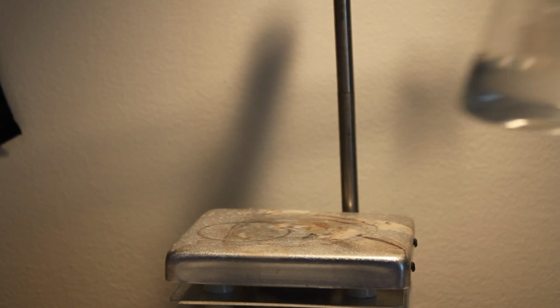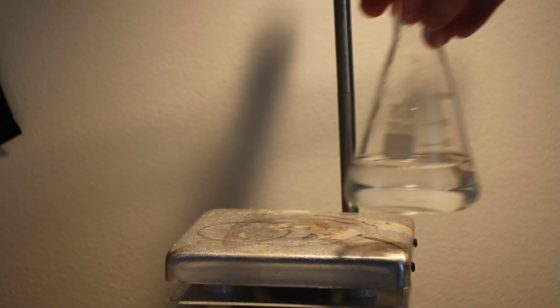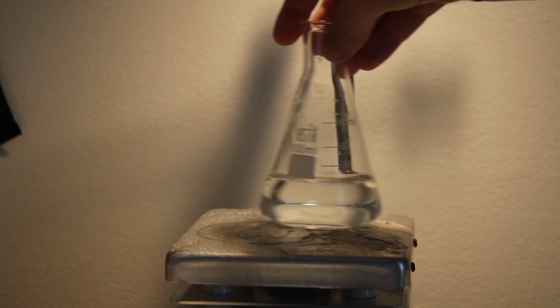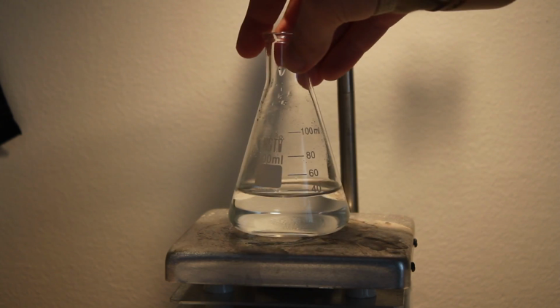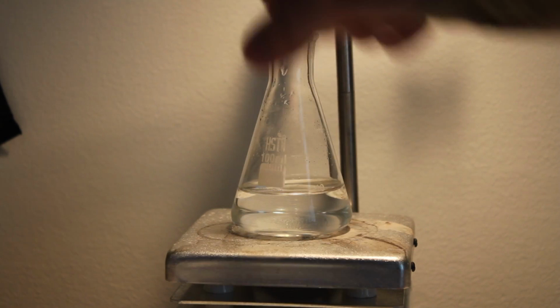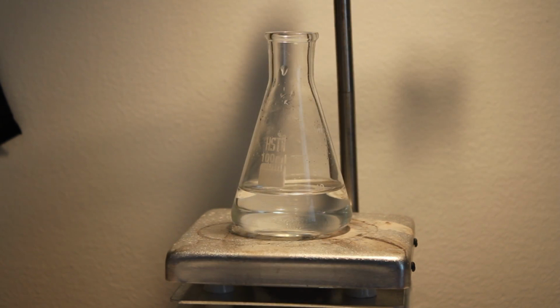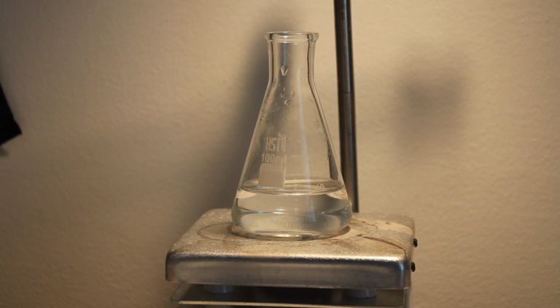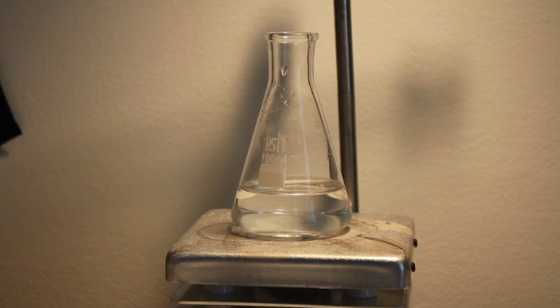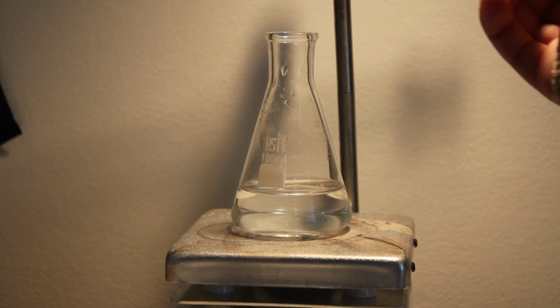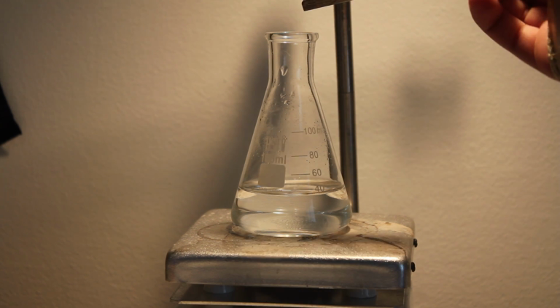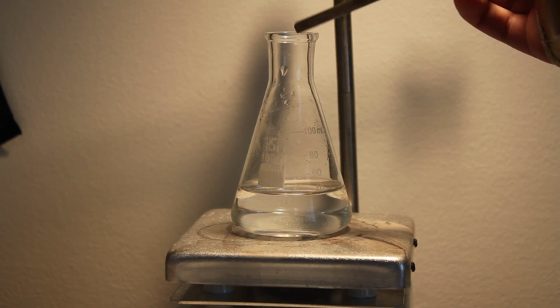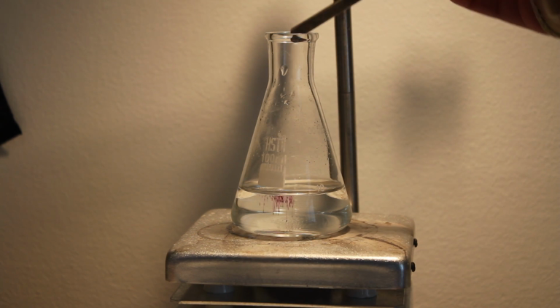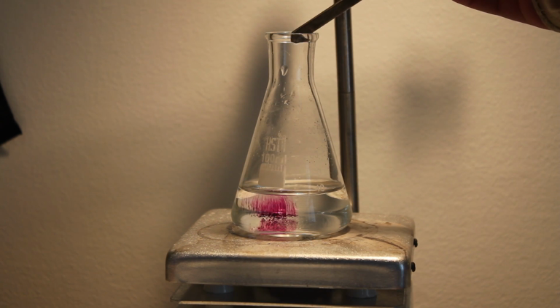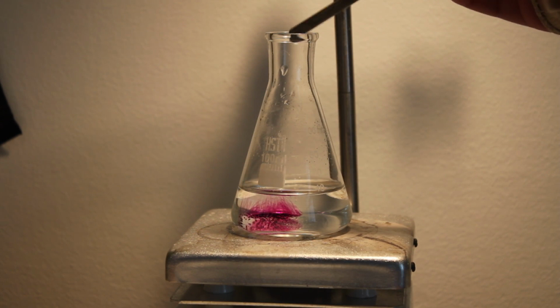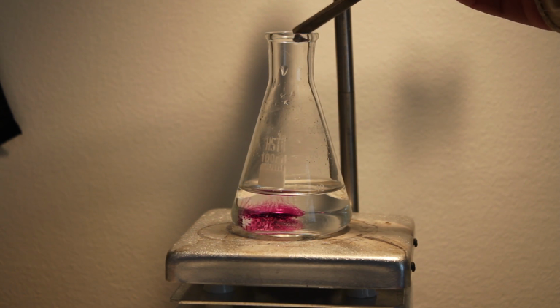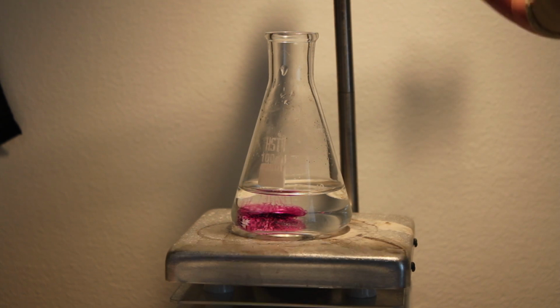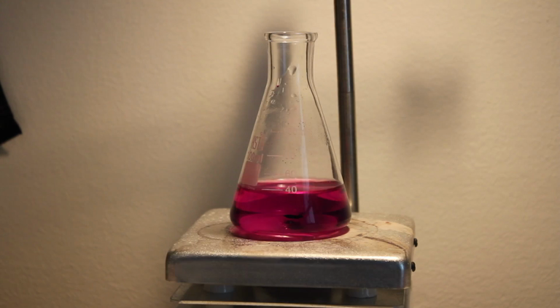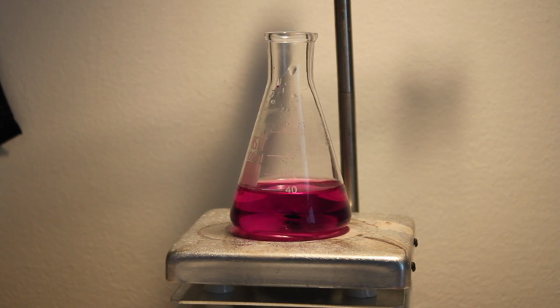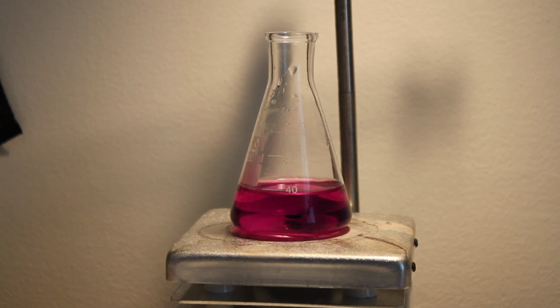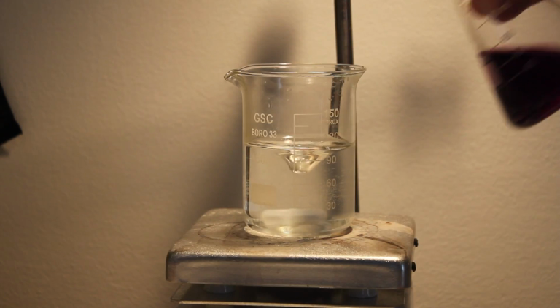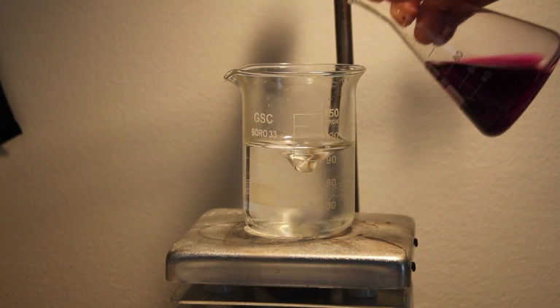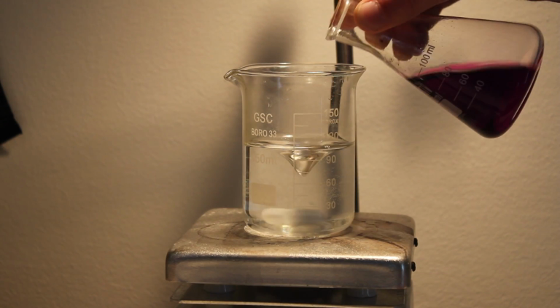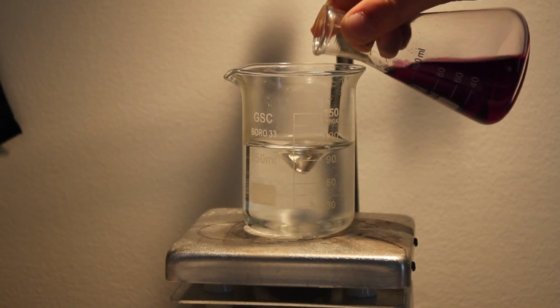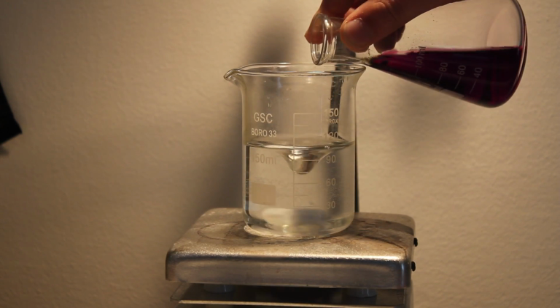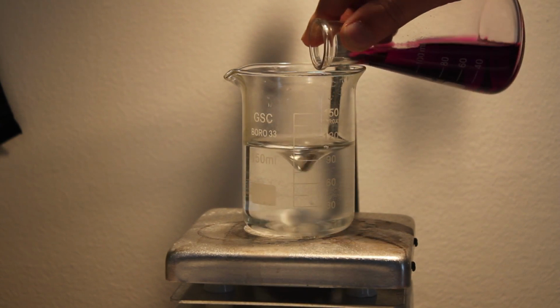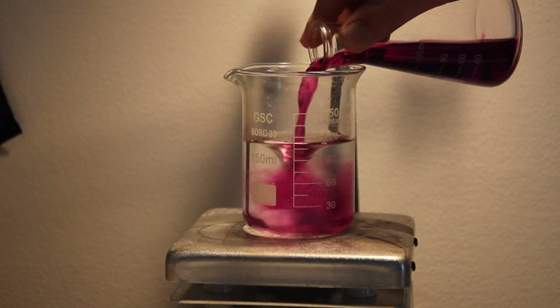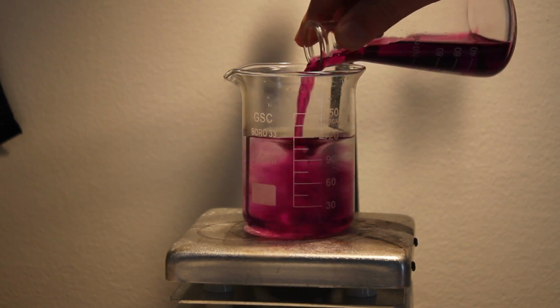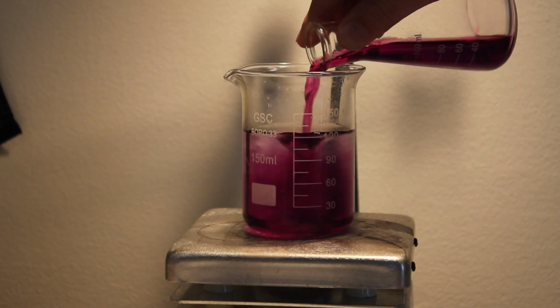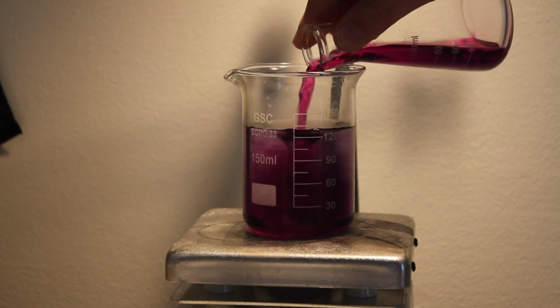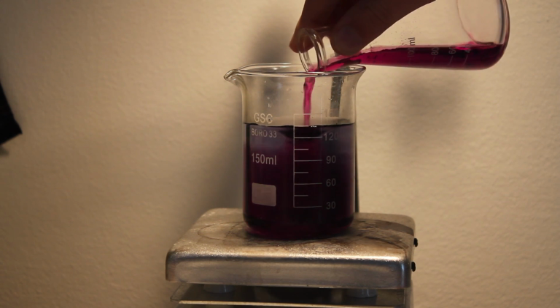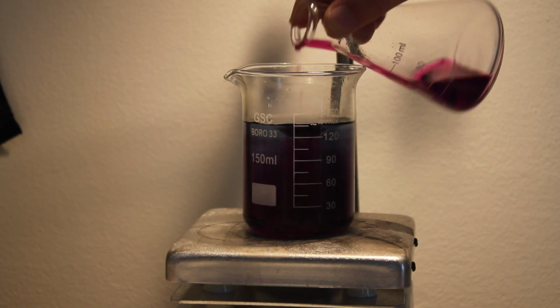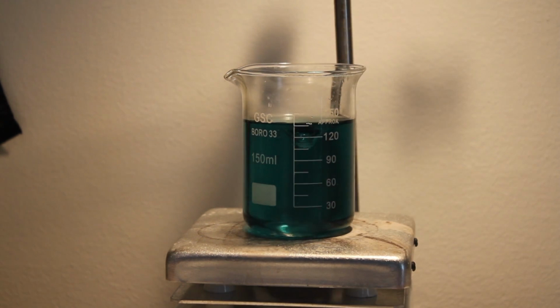Then add a flask with 40 milliliters of water. Add several milligrams of potassium permanganate to the flask and completely dissolve with stirring. Then add some of the permanganate solution to the sucrose and sodium hydroxide solution.